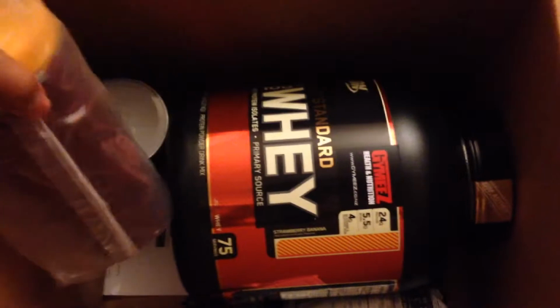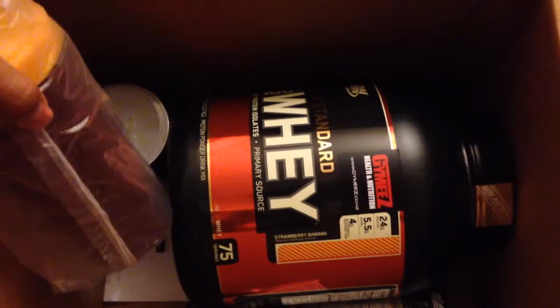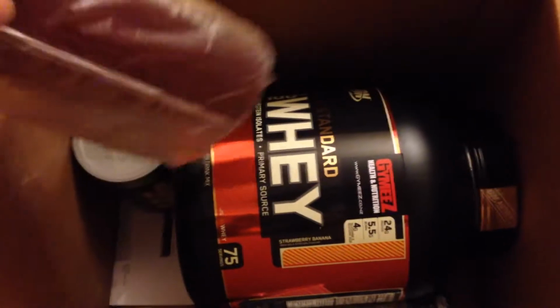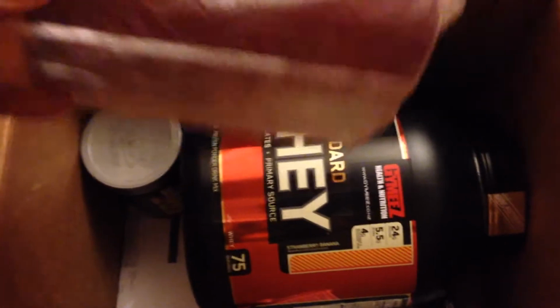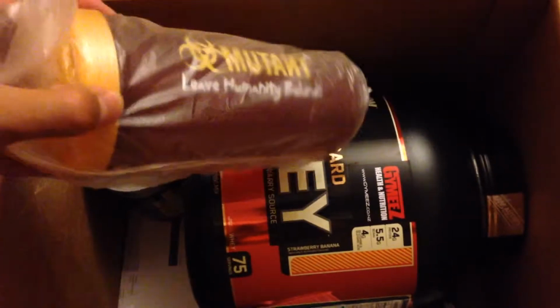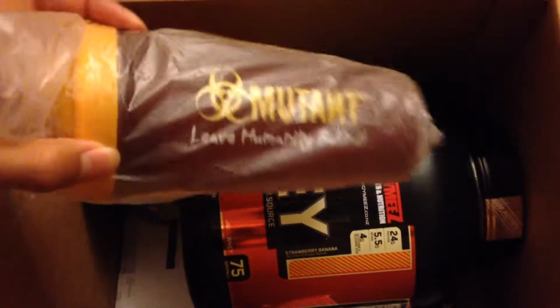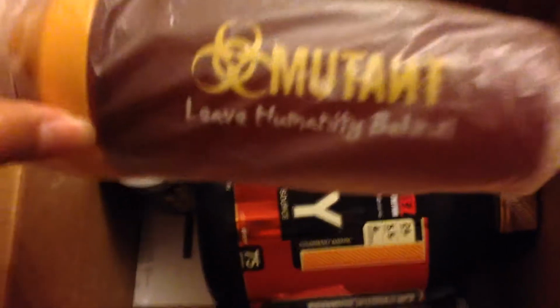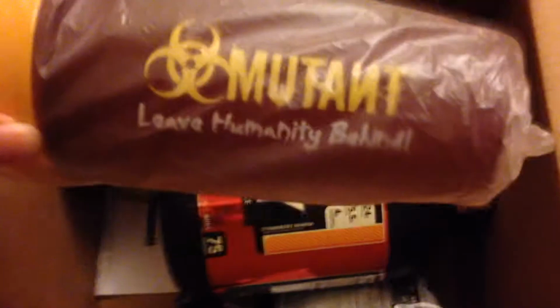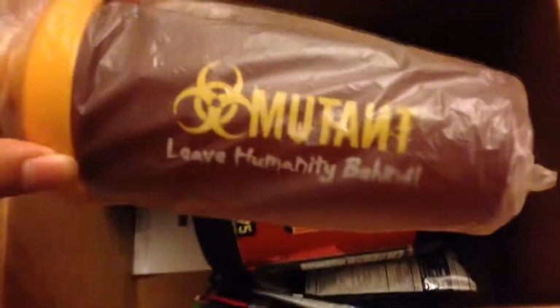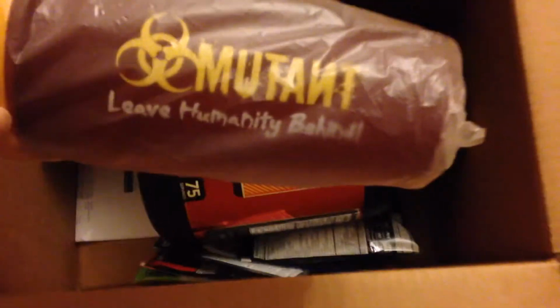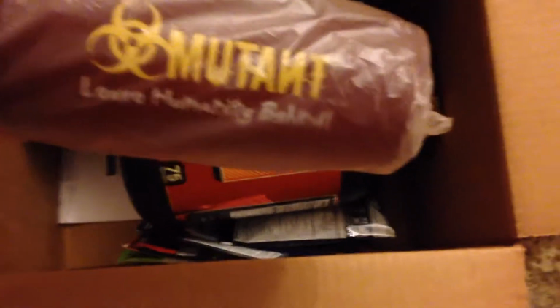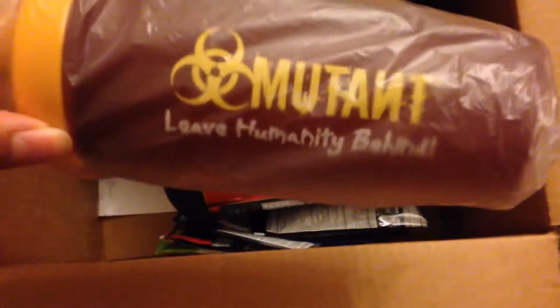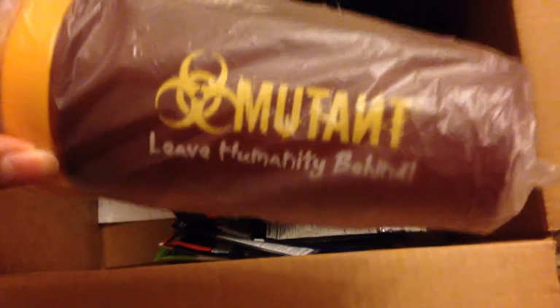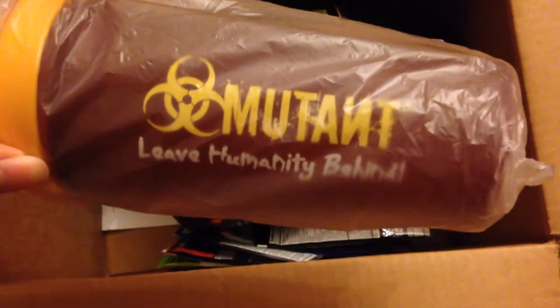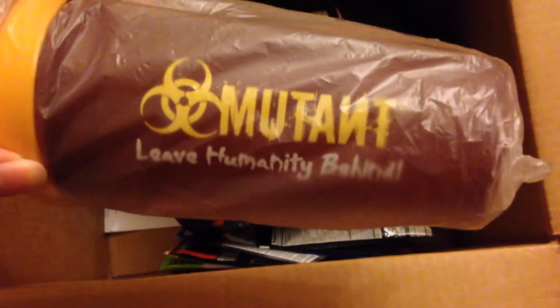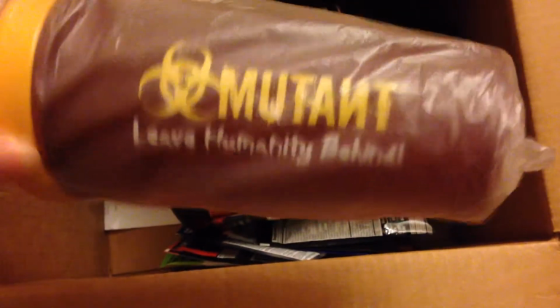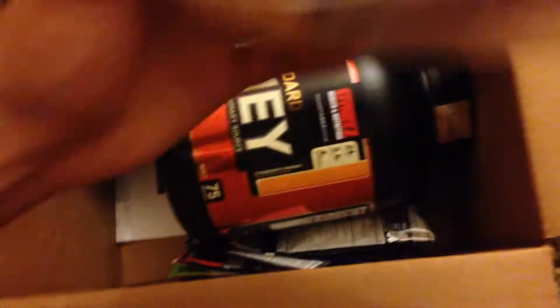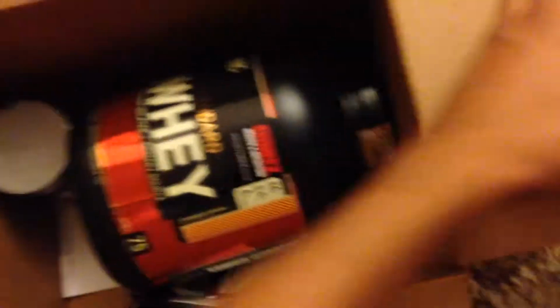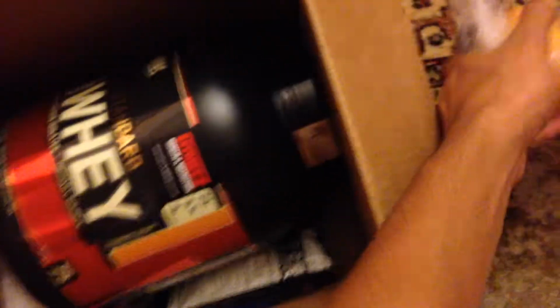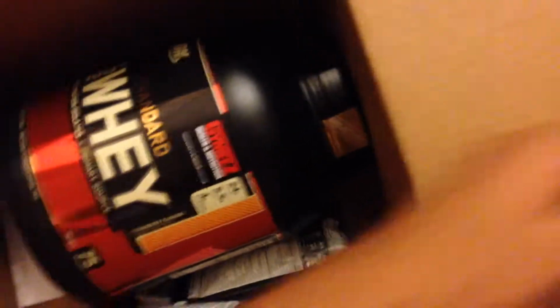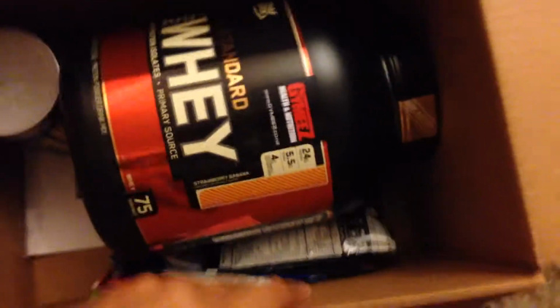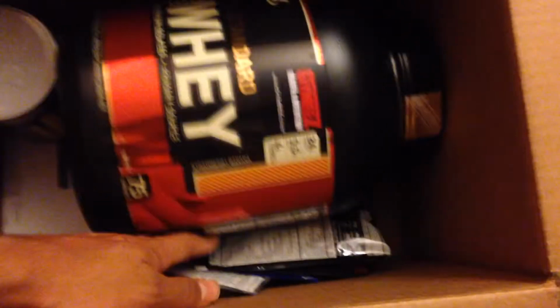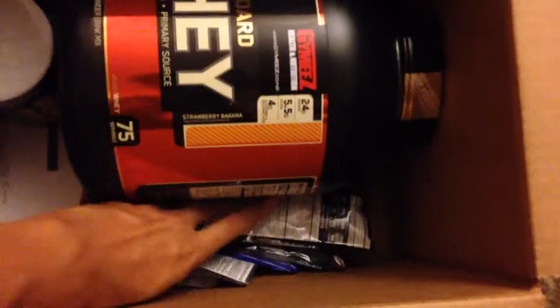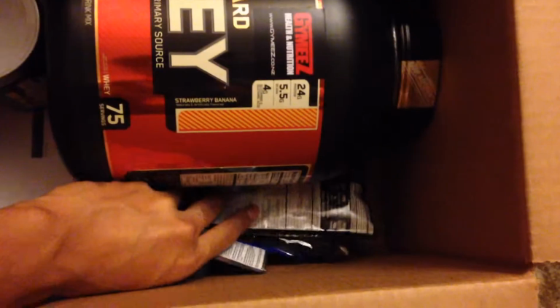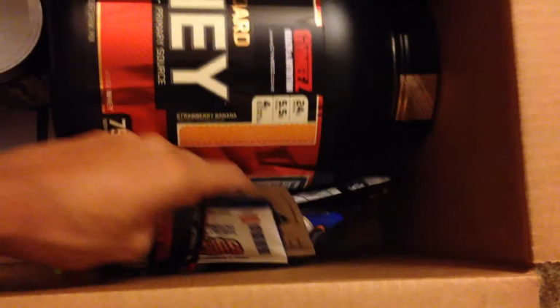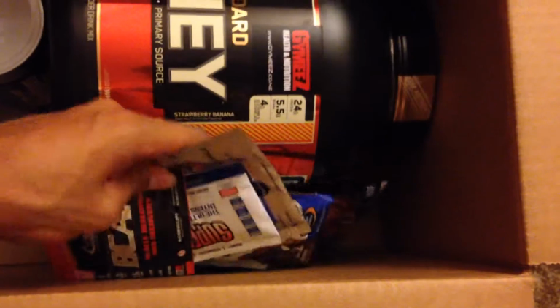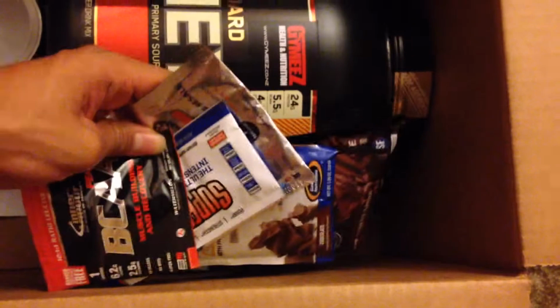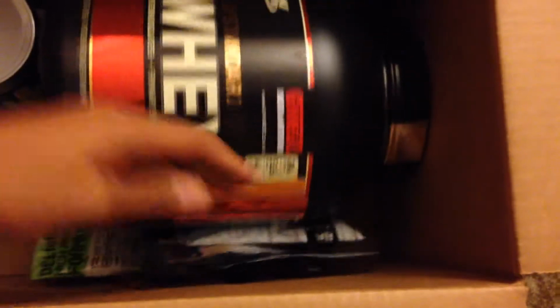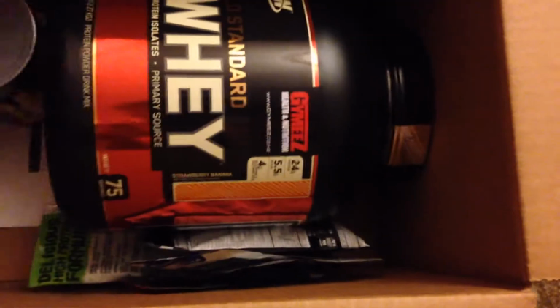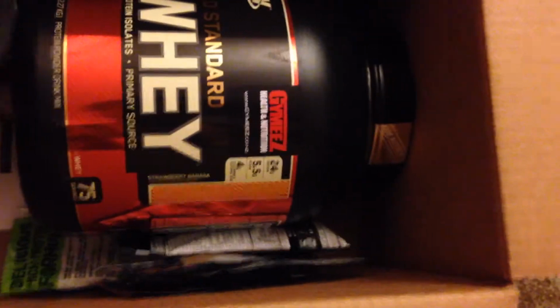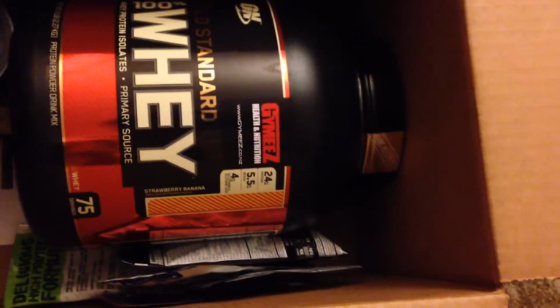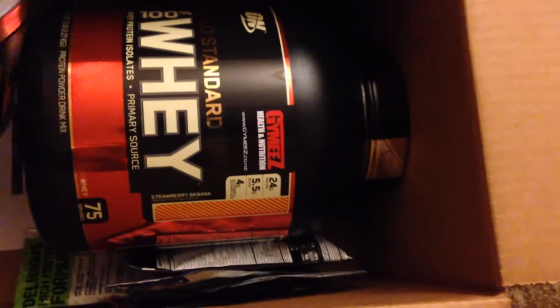We've got a free shake in here. This is a Mutant — pretty cool, you can never get enough of those. Looks like they've chucked in a shitload of samples. We'll take a look at that later.